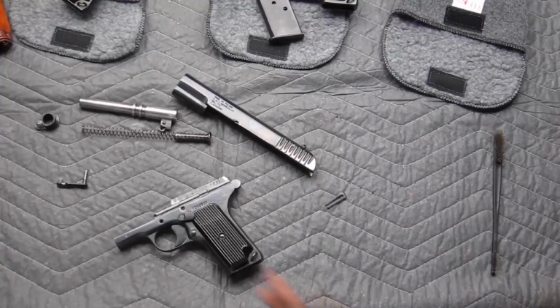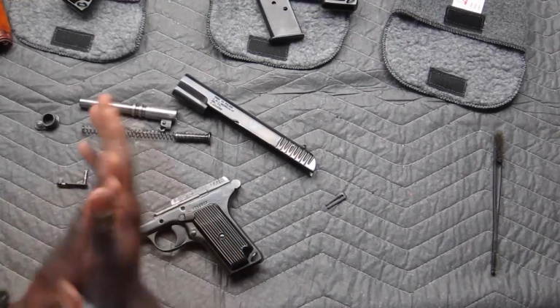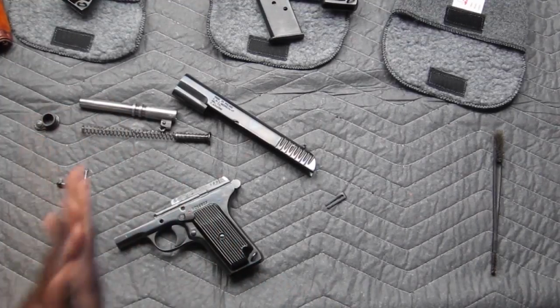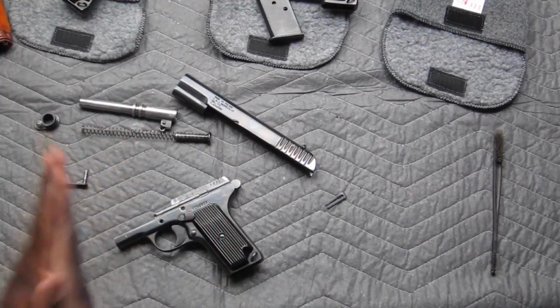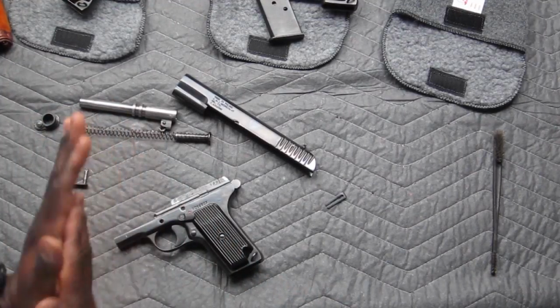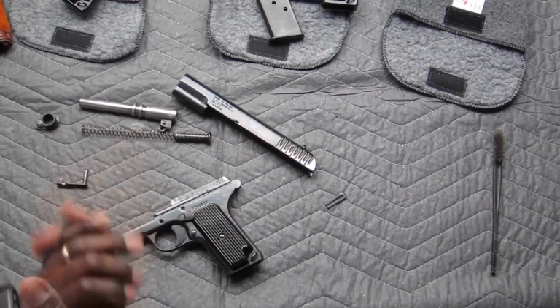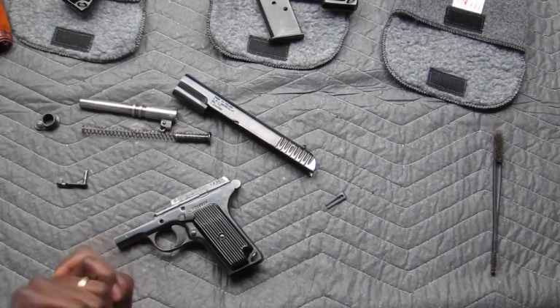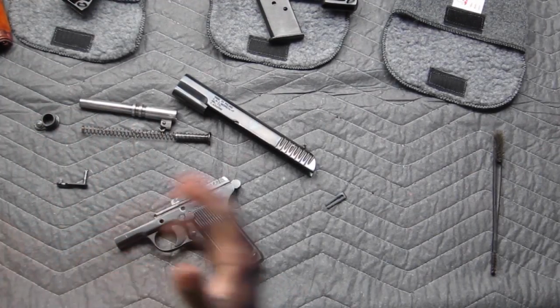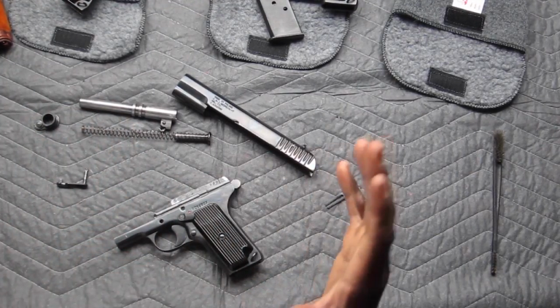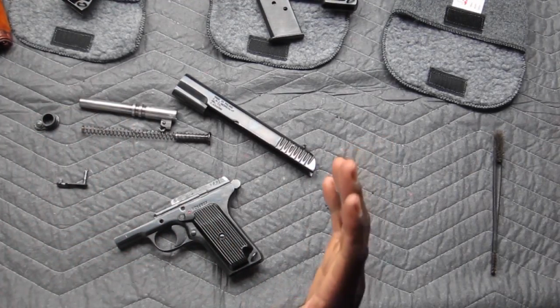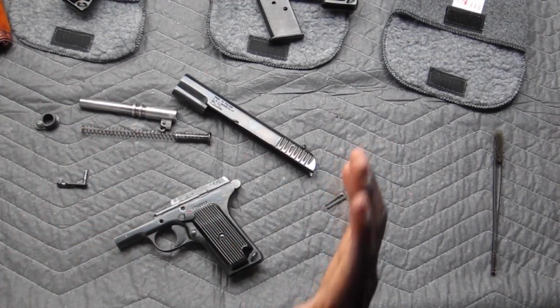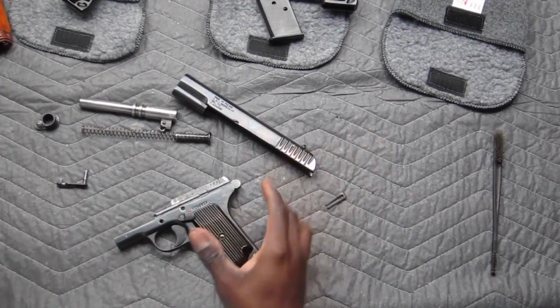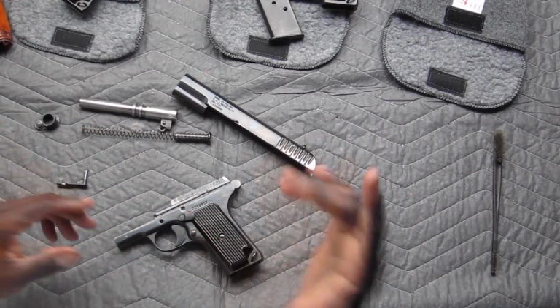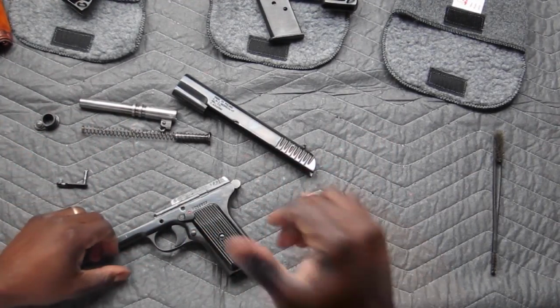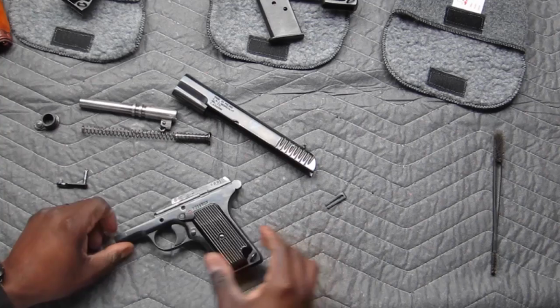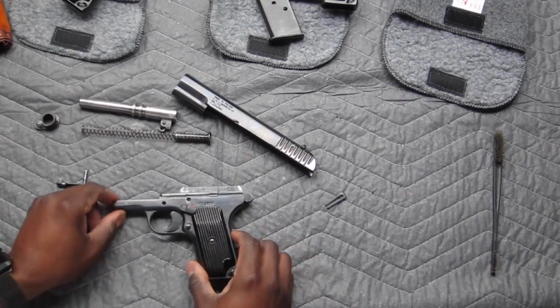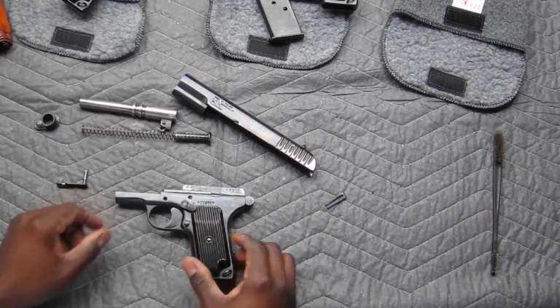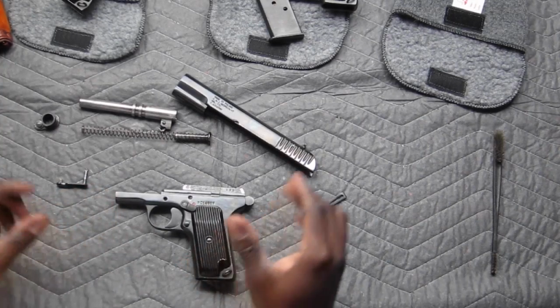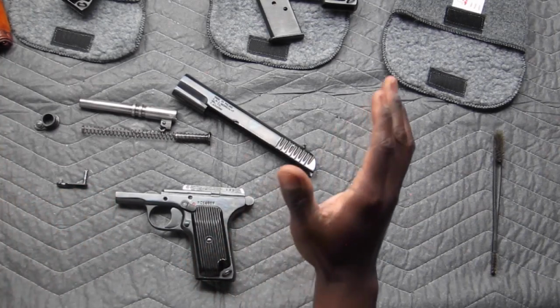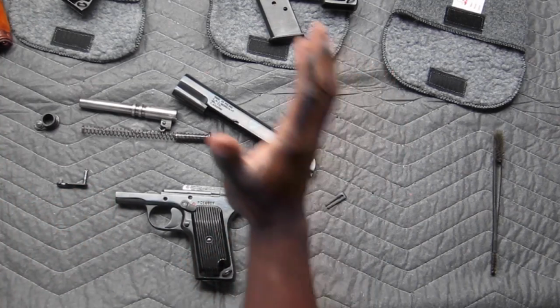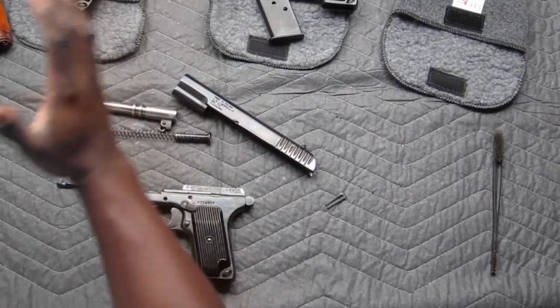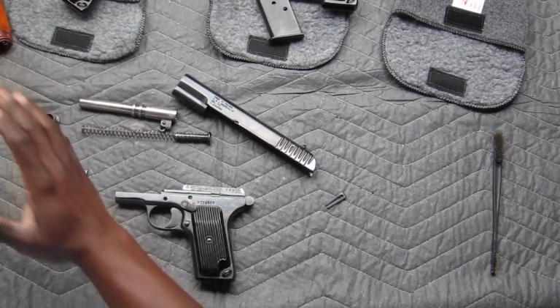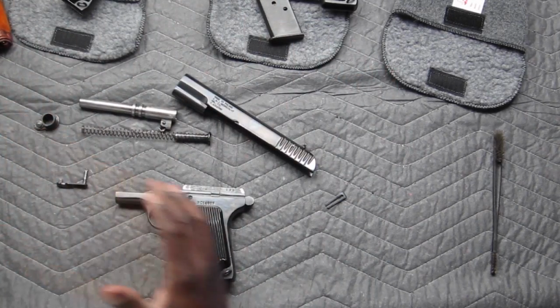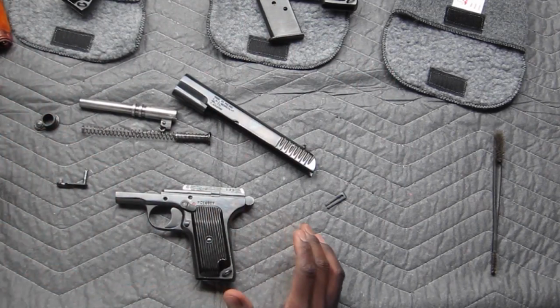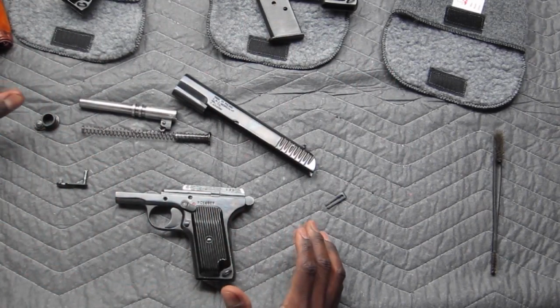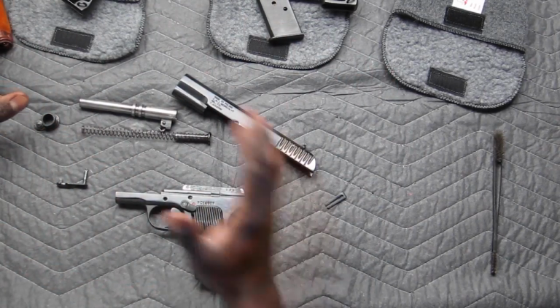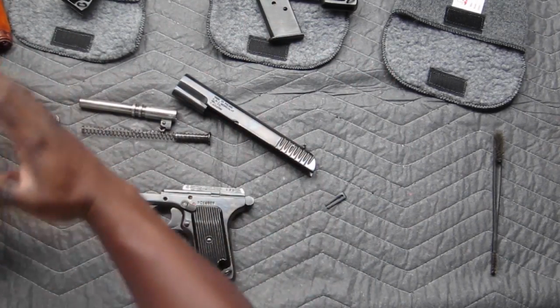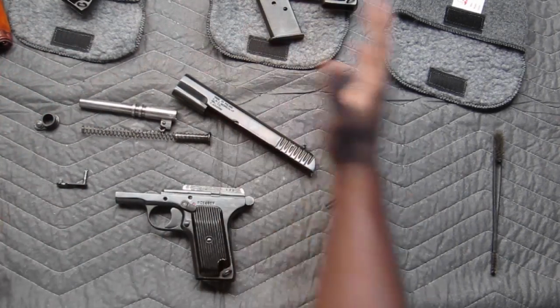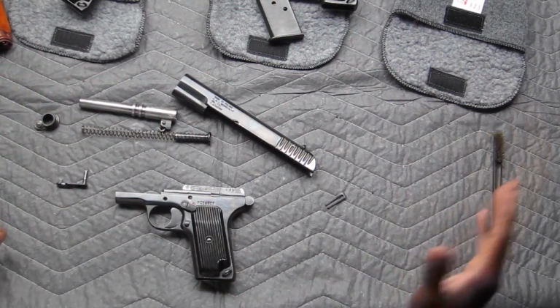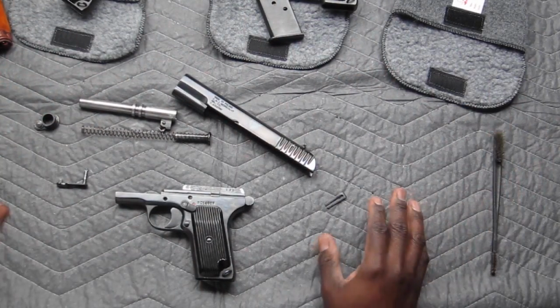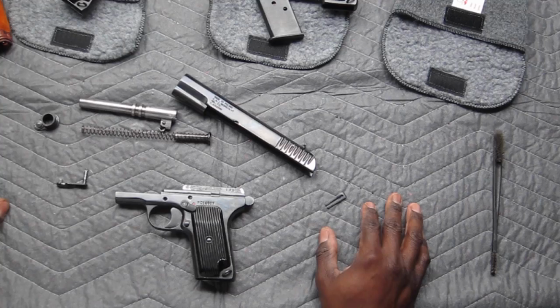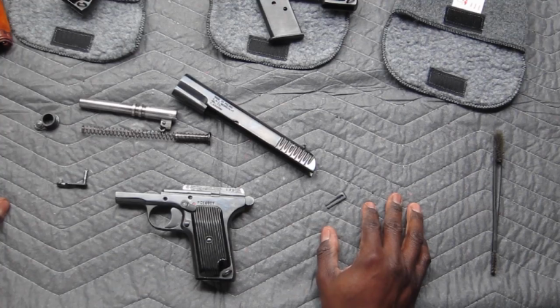Hello, YouTuber. Welcome back. As you can see earlier, I did a close-up of the Tokarev pistol we have on the table.